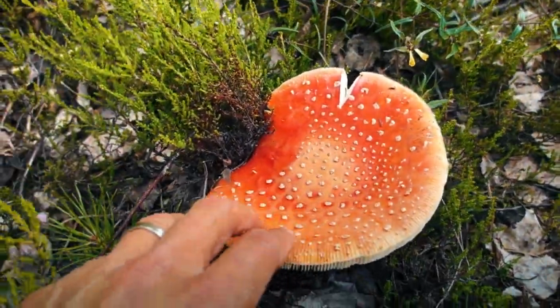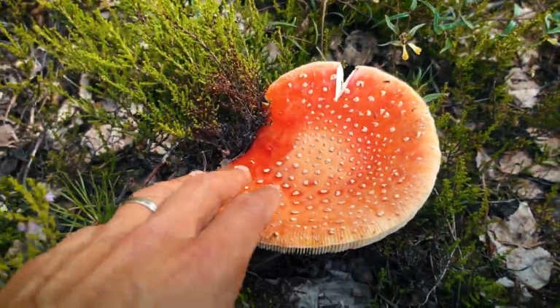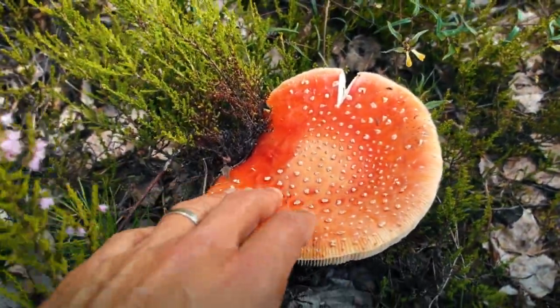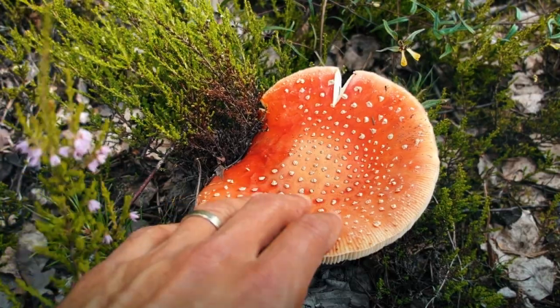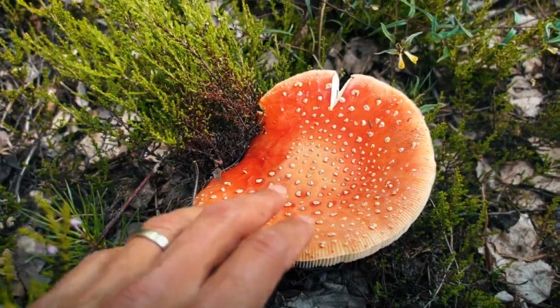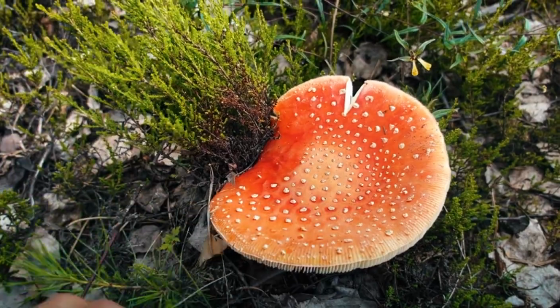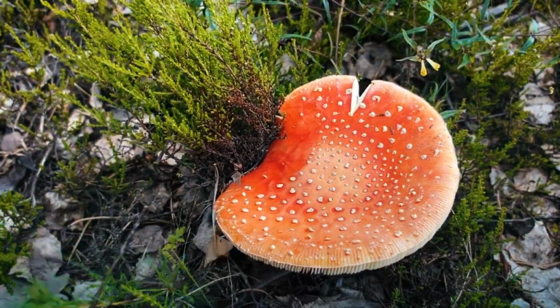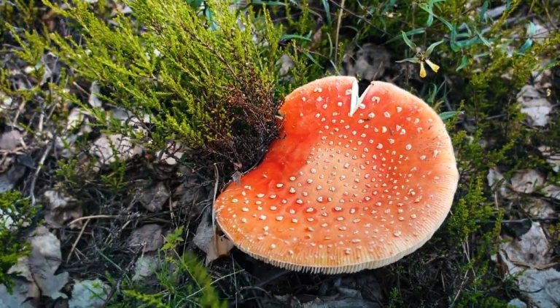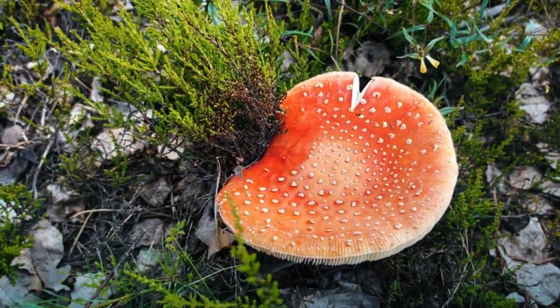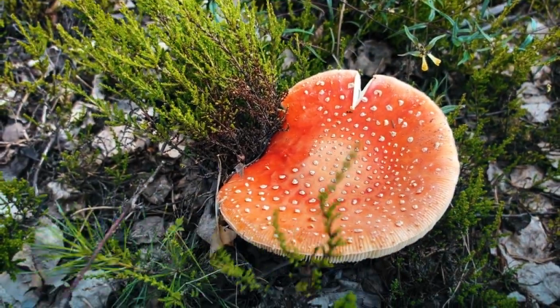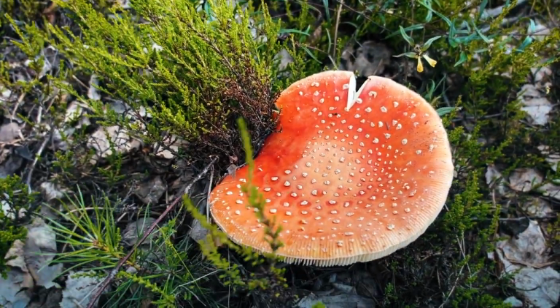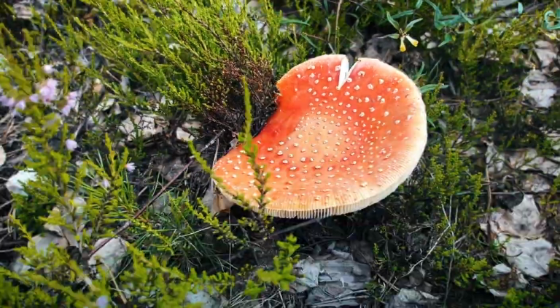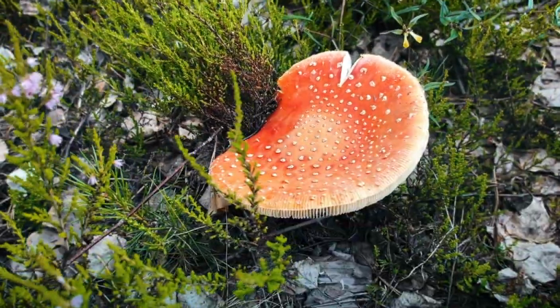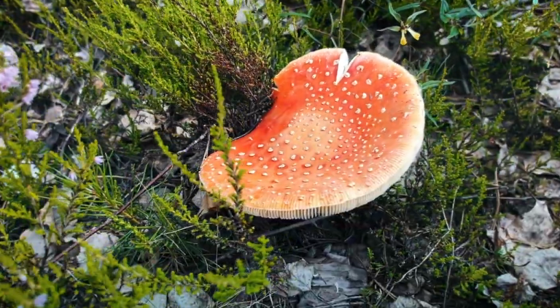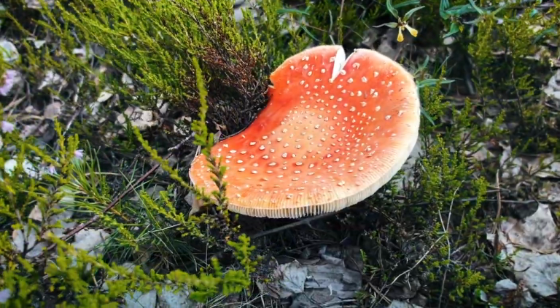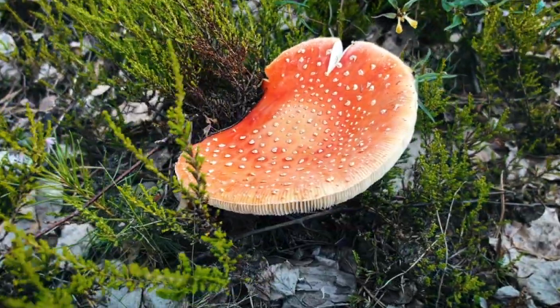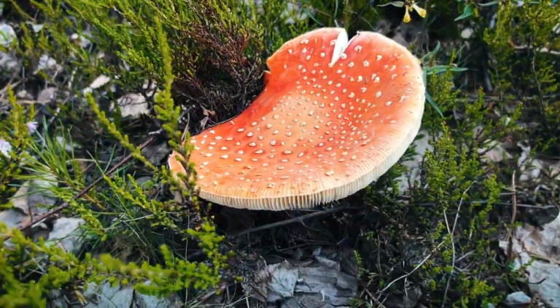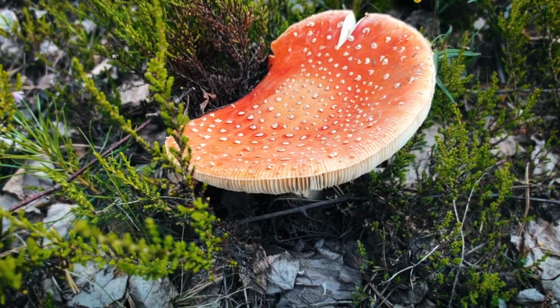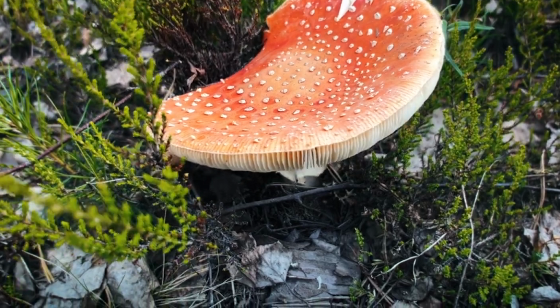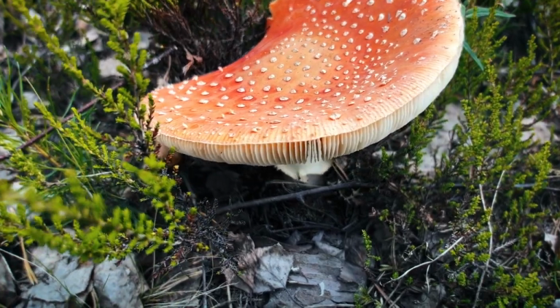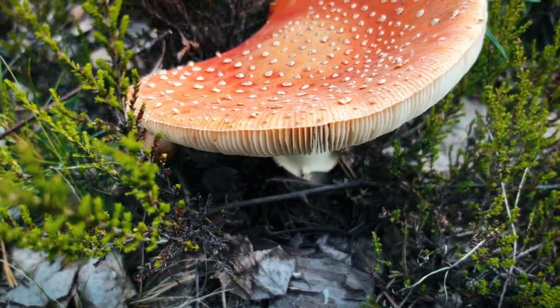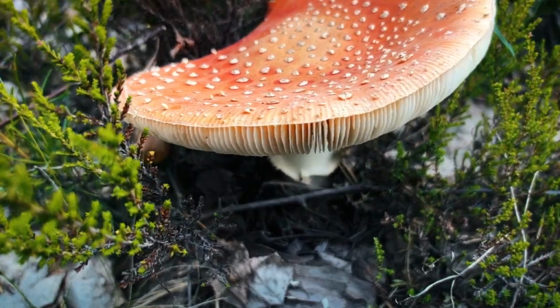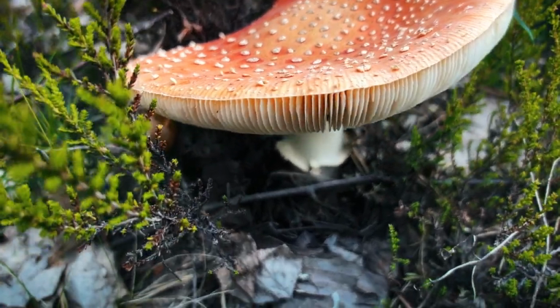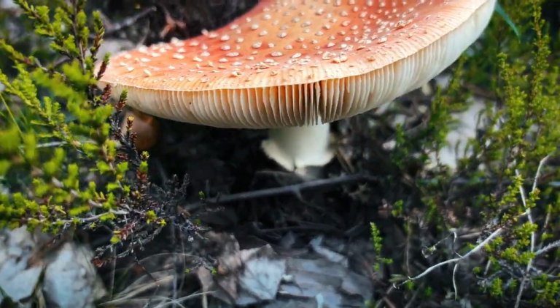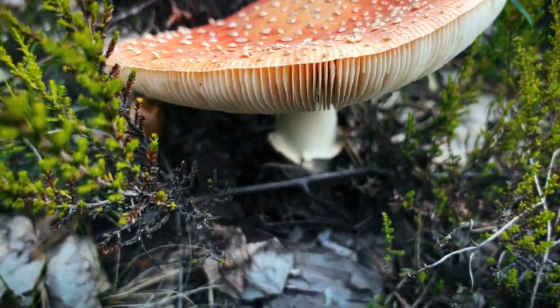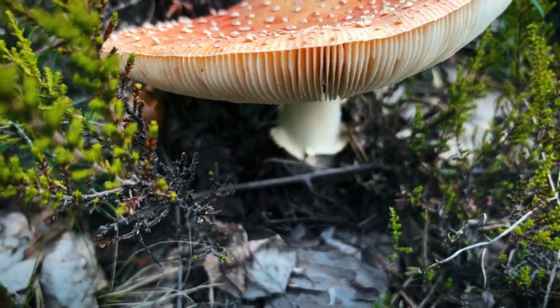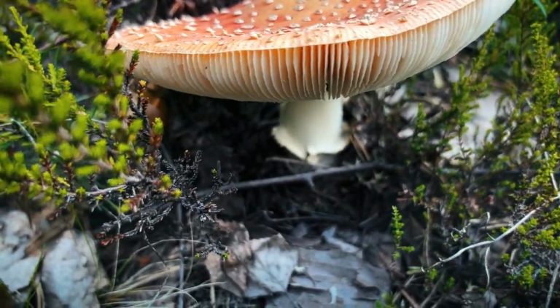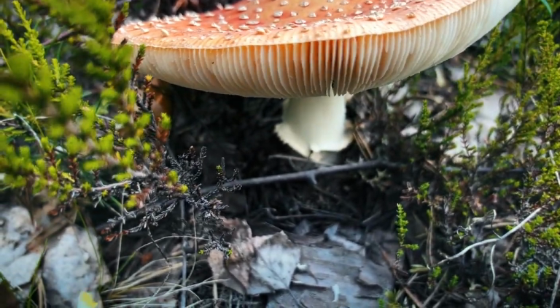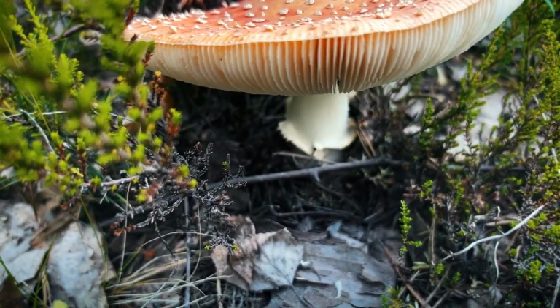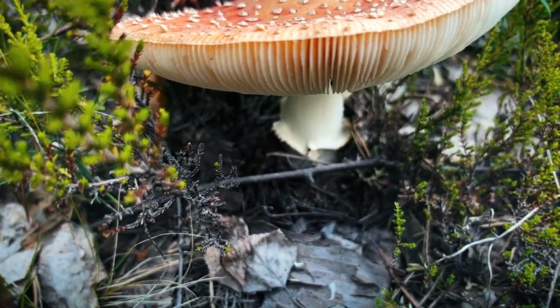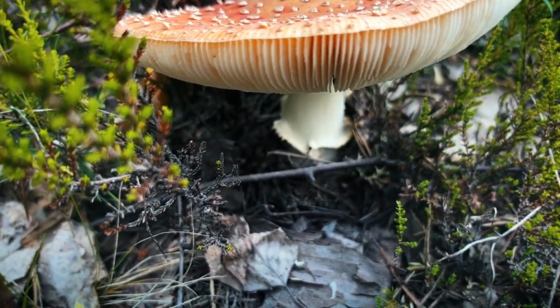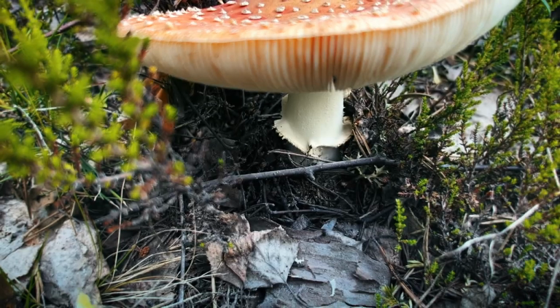These white spots are actually the residual cap that these things broke out of. The stem is white with a little skirt ring around it. When you look beneath the mushroom you'll notice white gills. The flesh is also white.